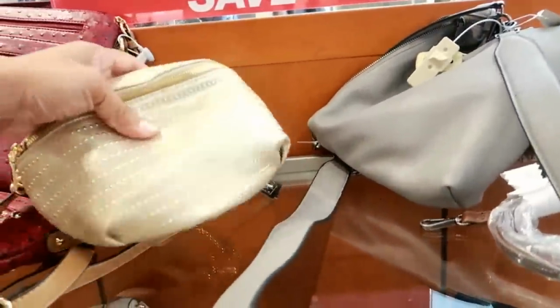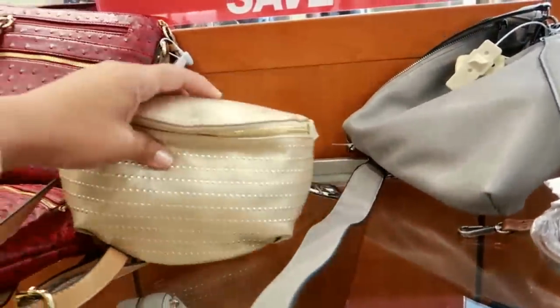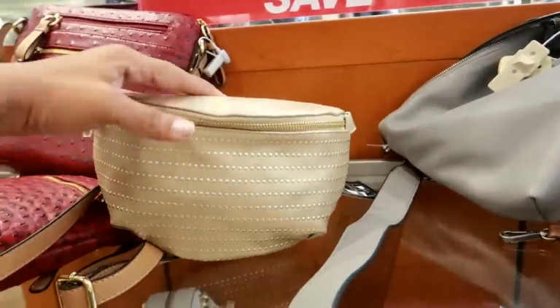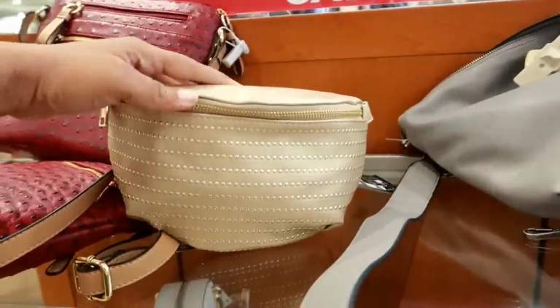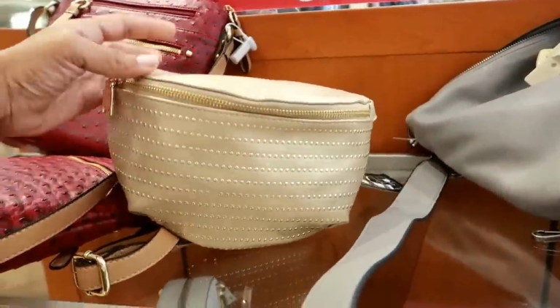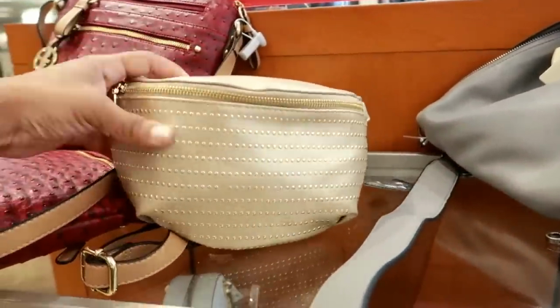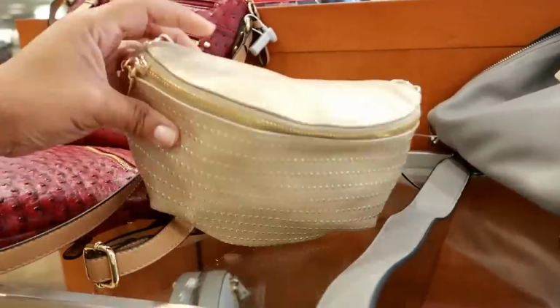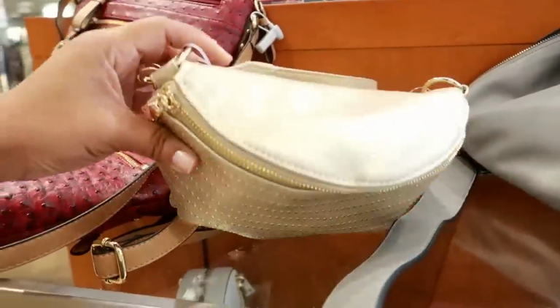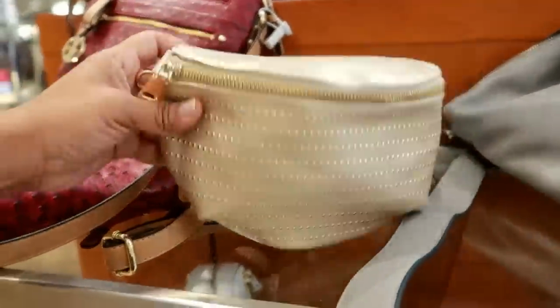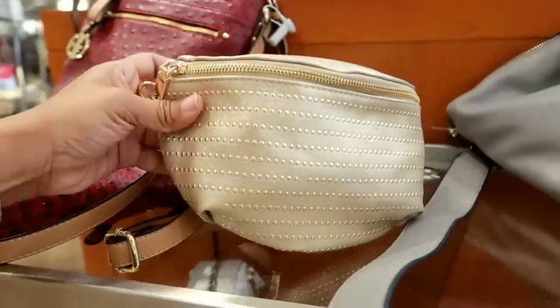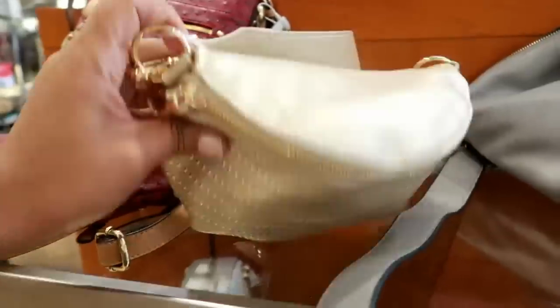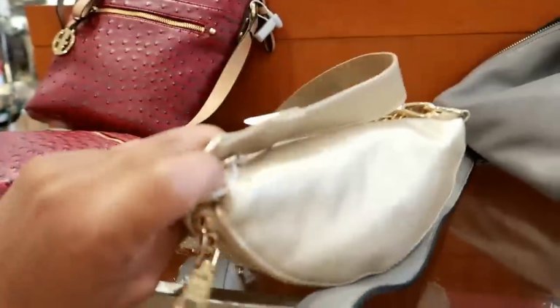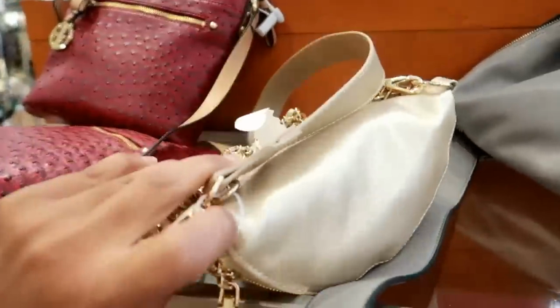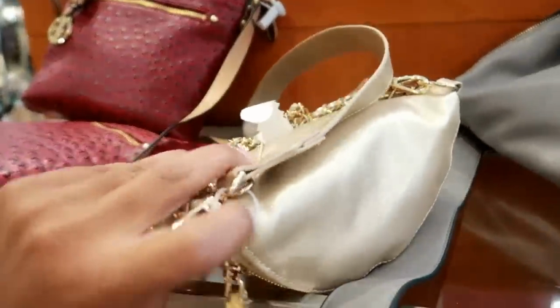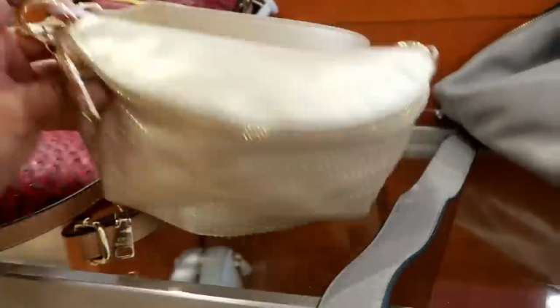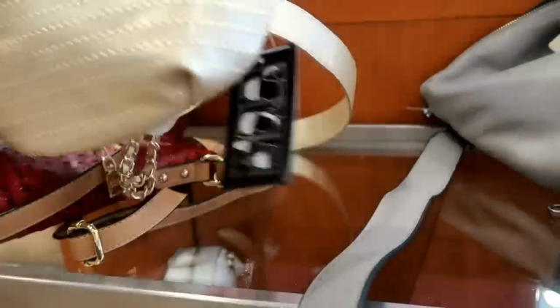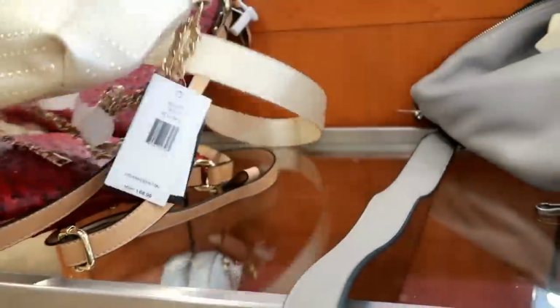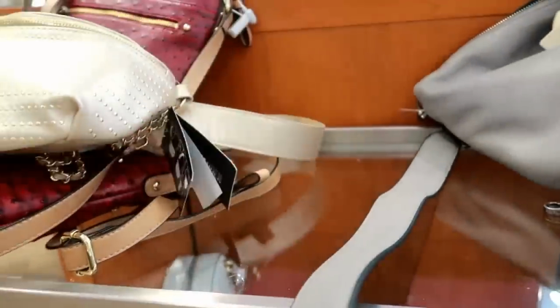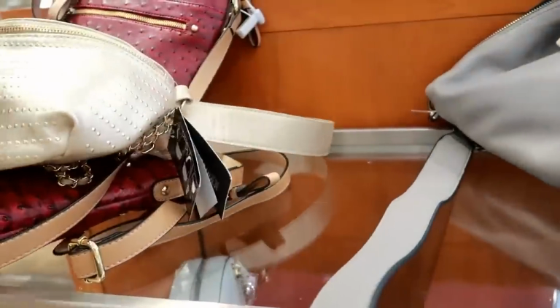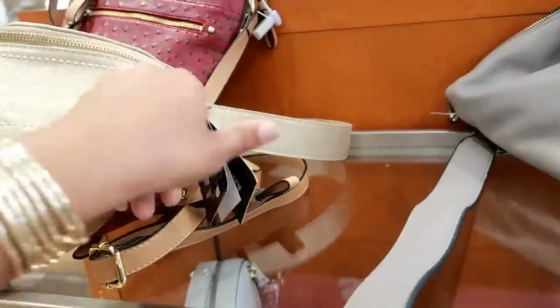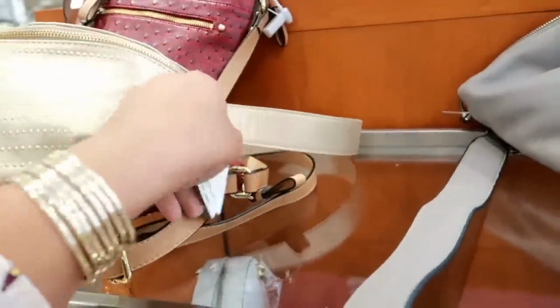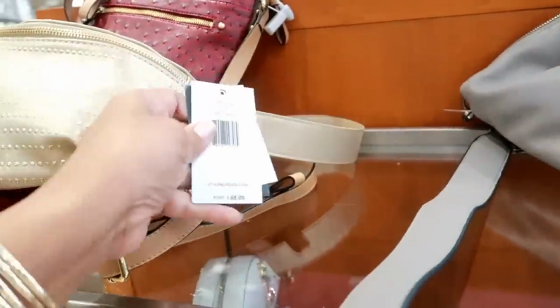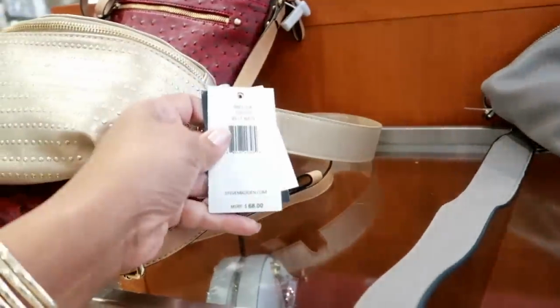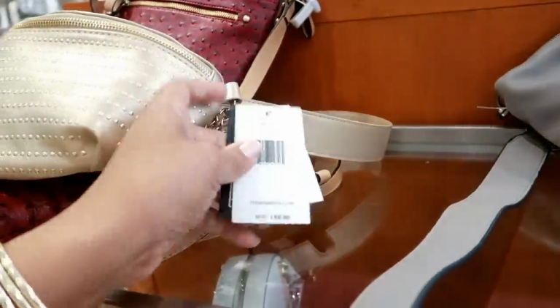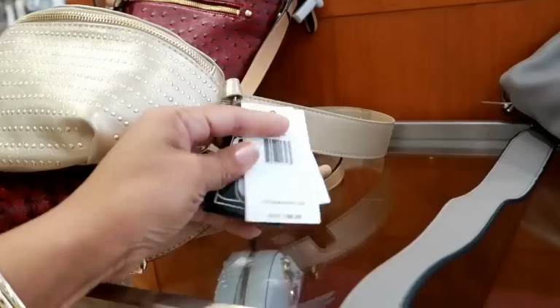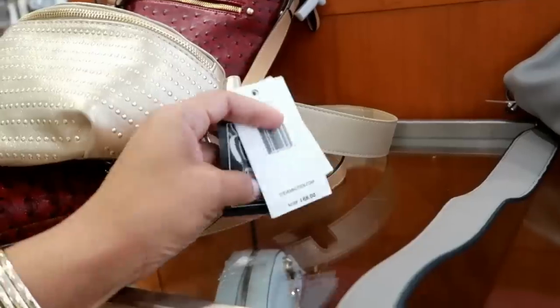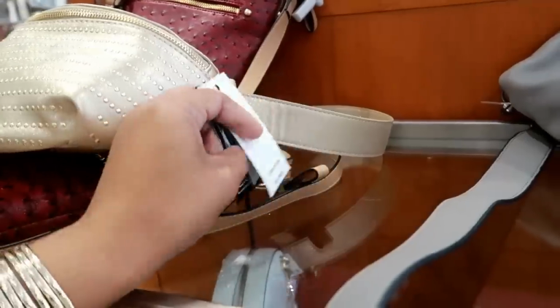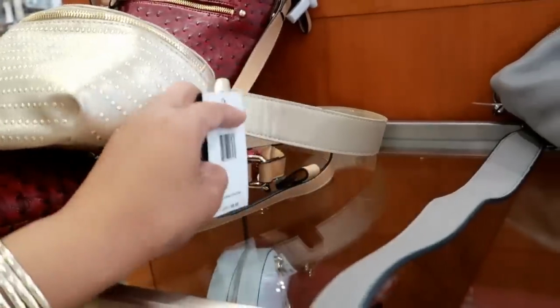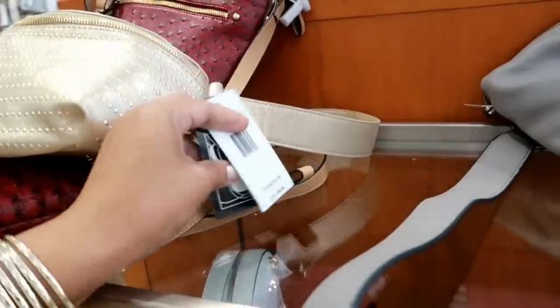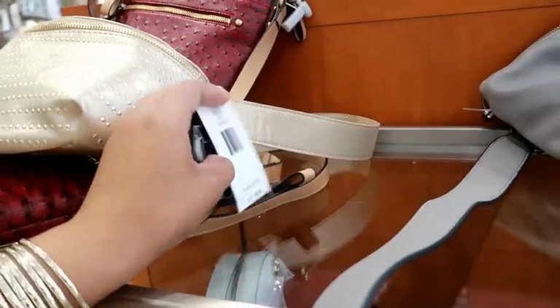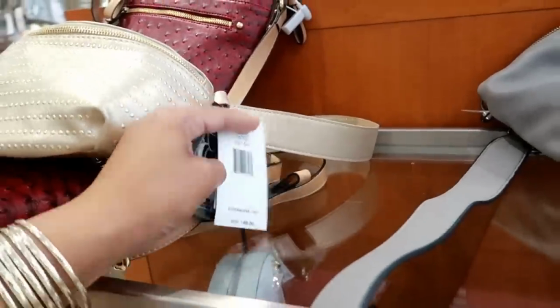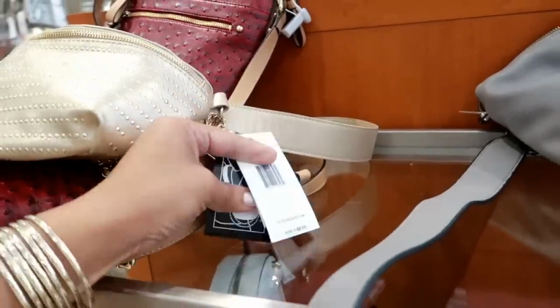Oh, the fanny pack — in gold. How much is that? It says $68.